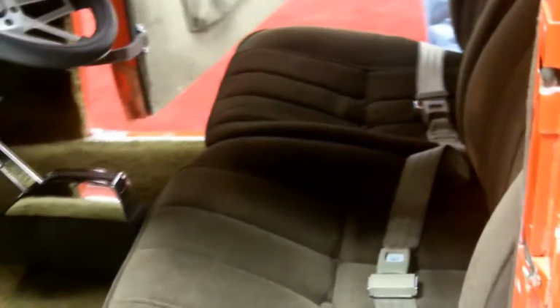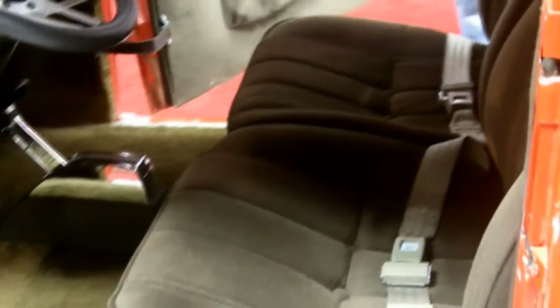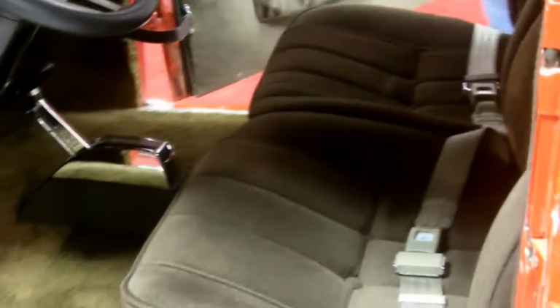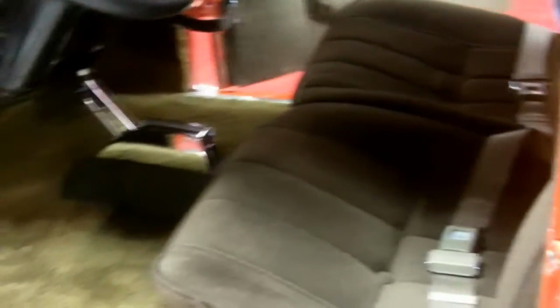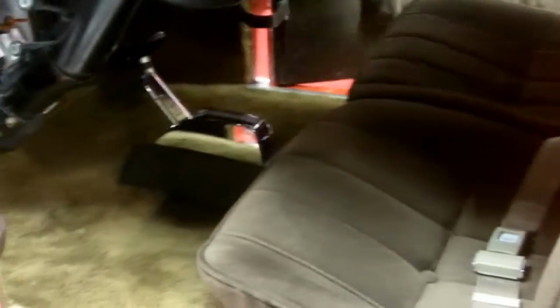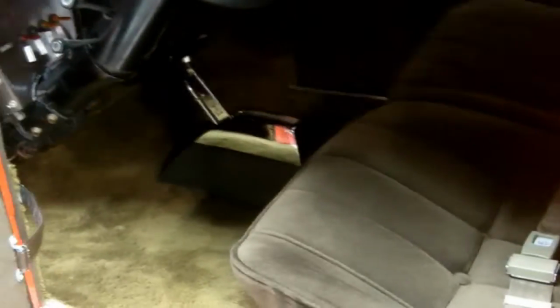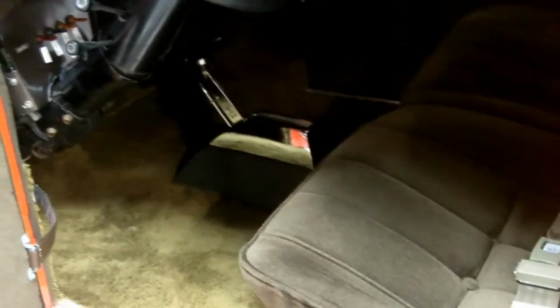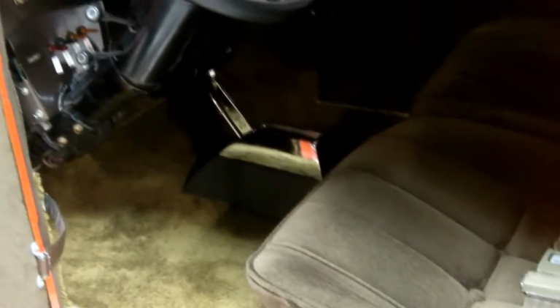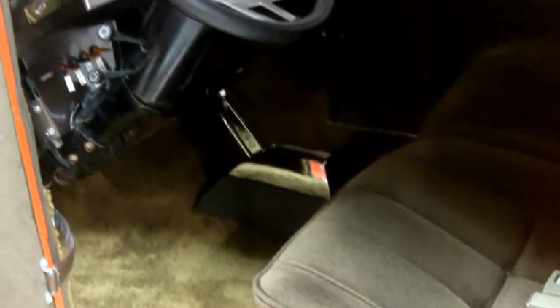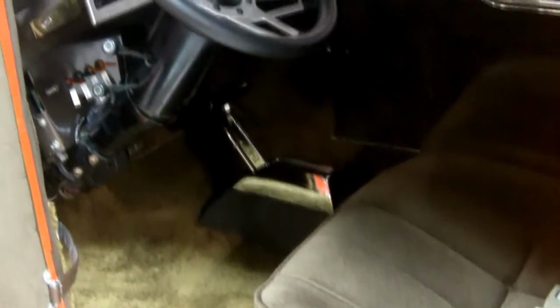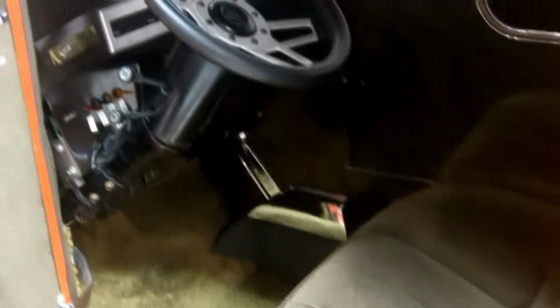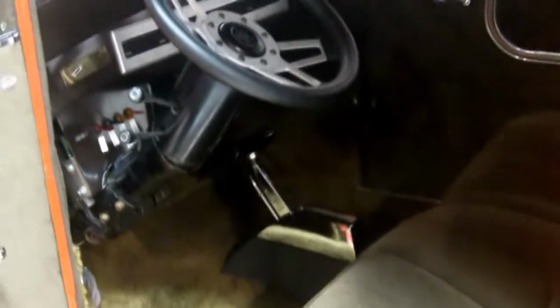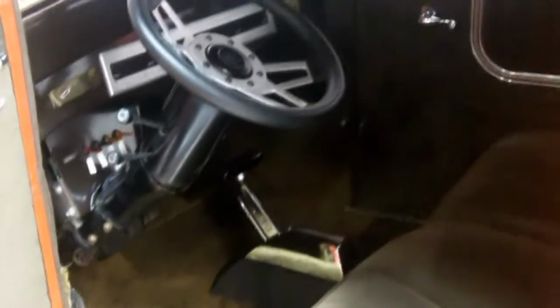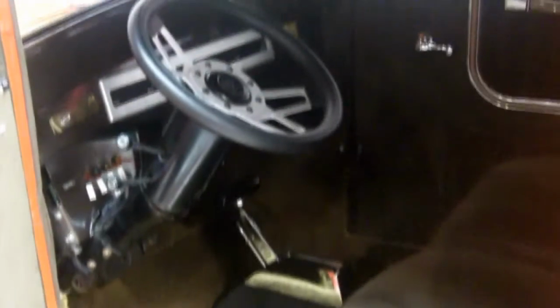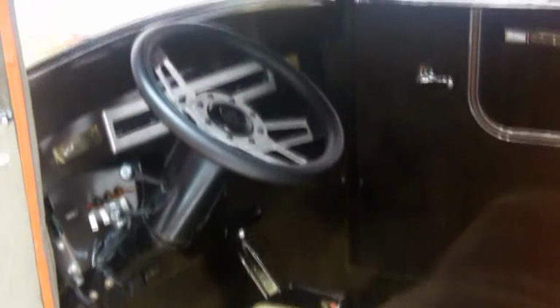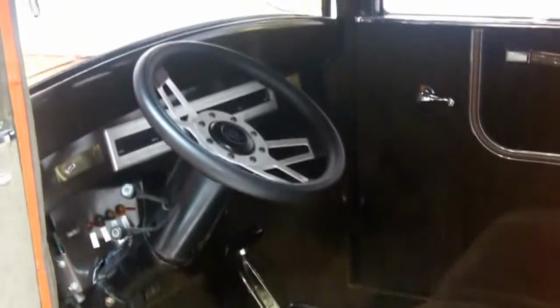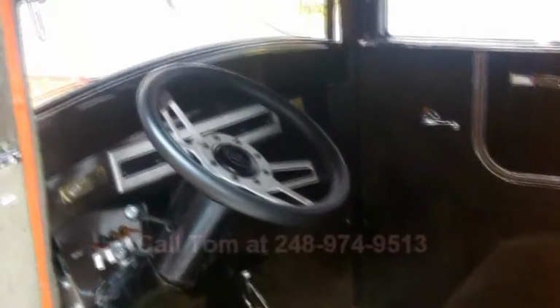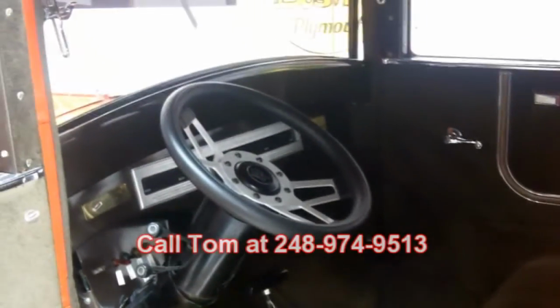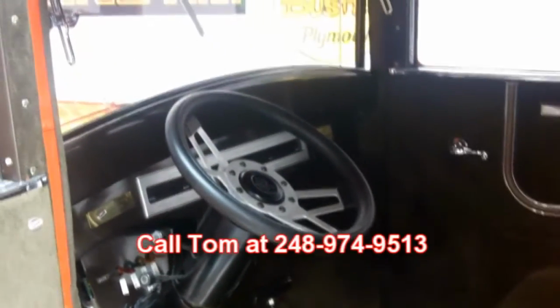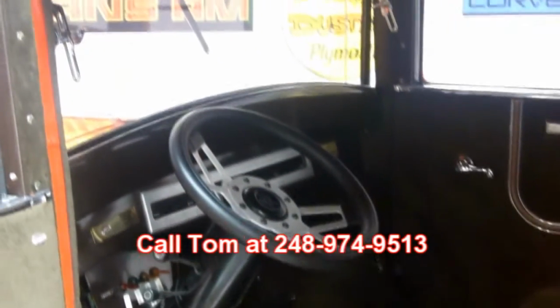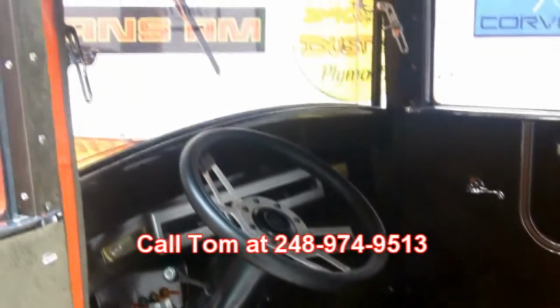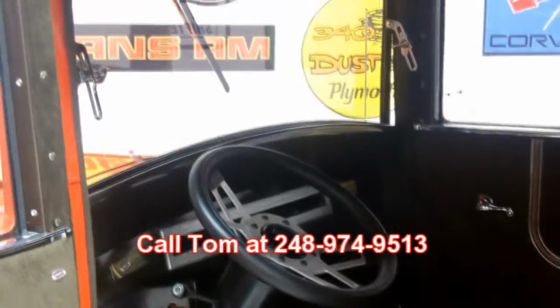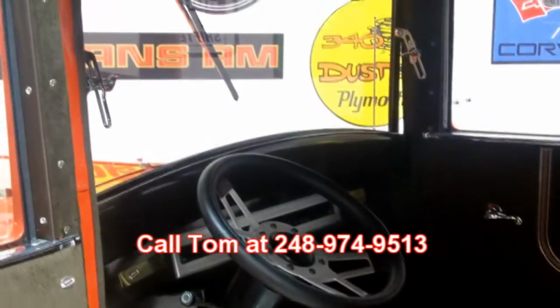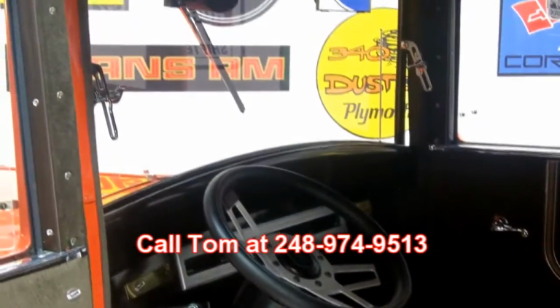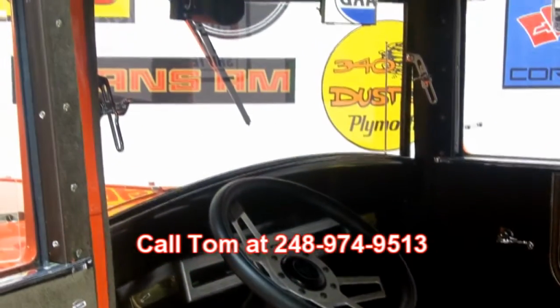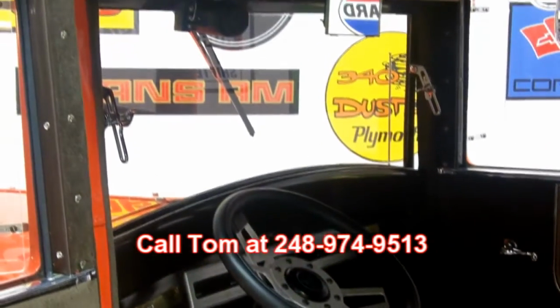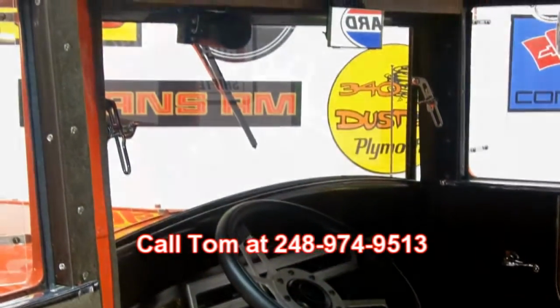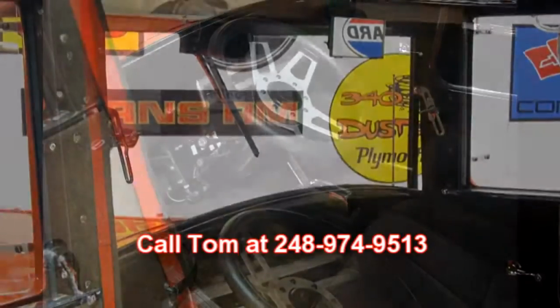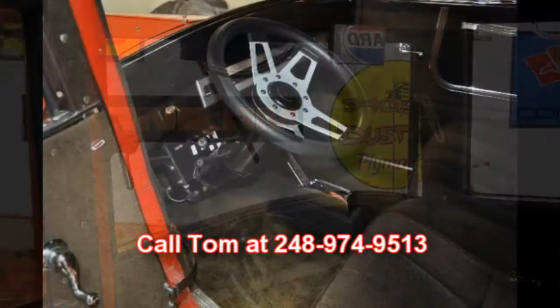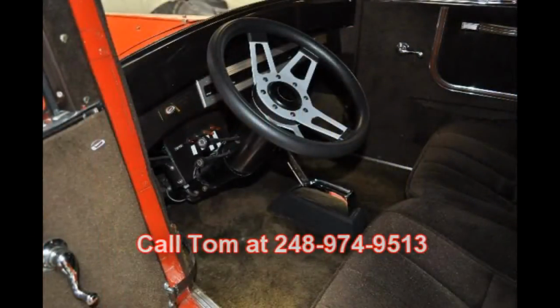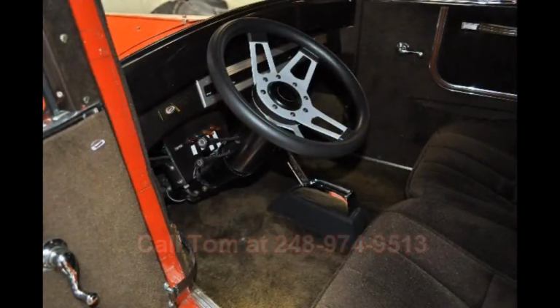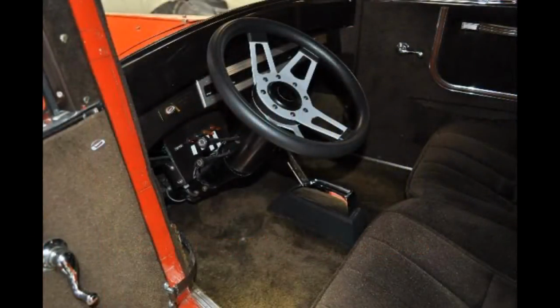Remember, at Vanguard Motor Sales we are dedicated to putting your dream in your driveway. Call Tom today — I'm available seven days a week. I can make your dreams come true.